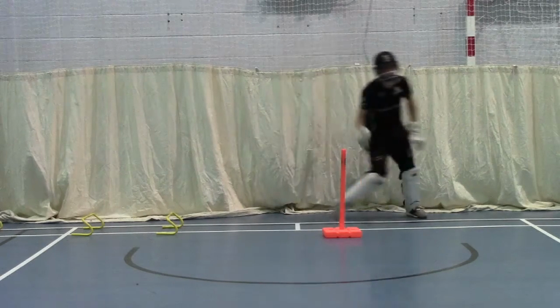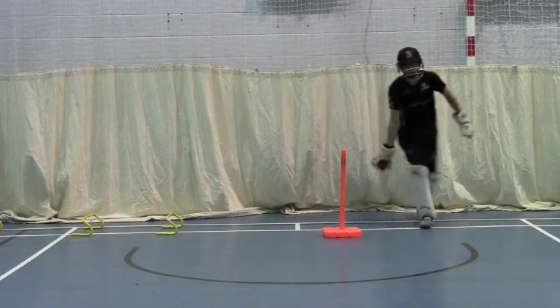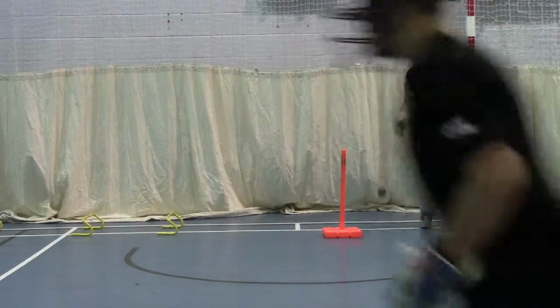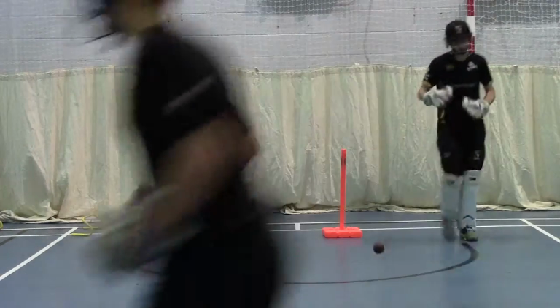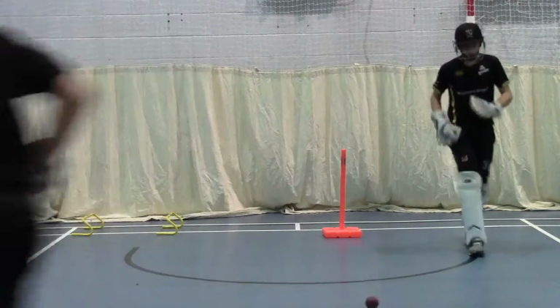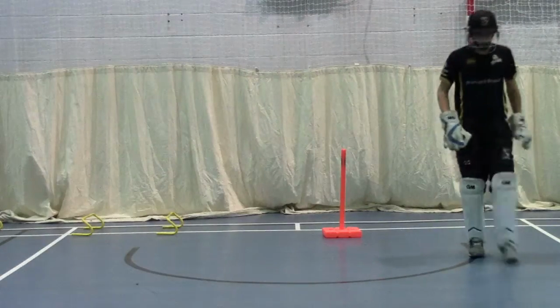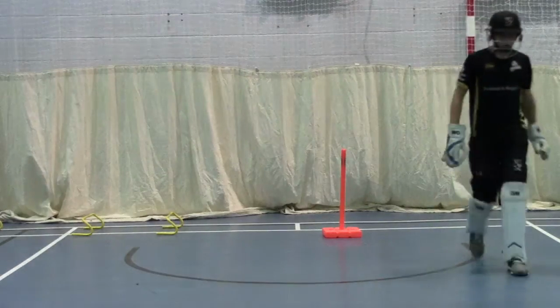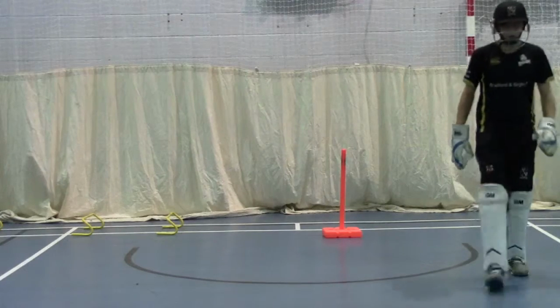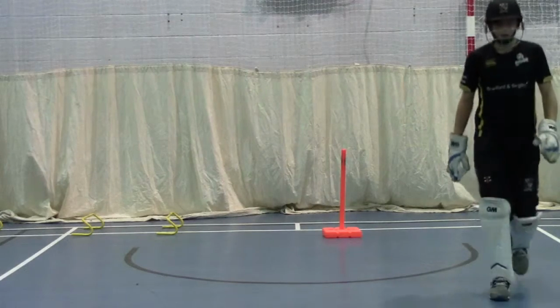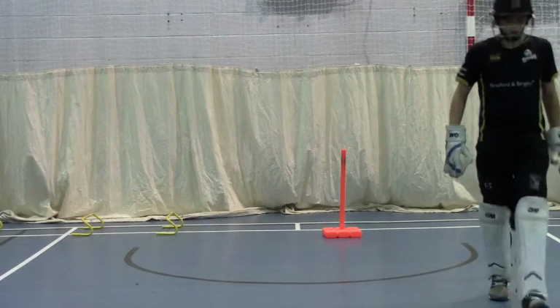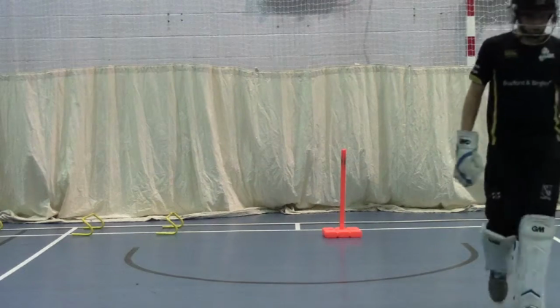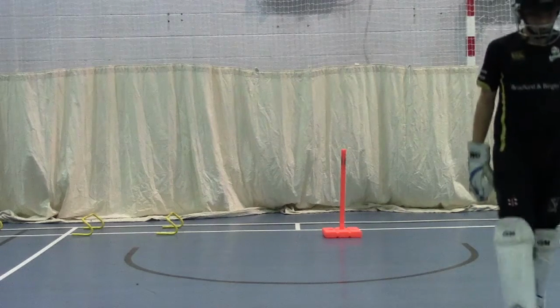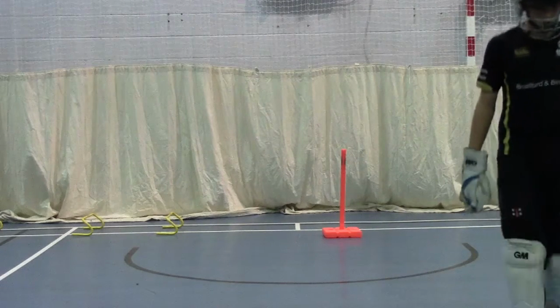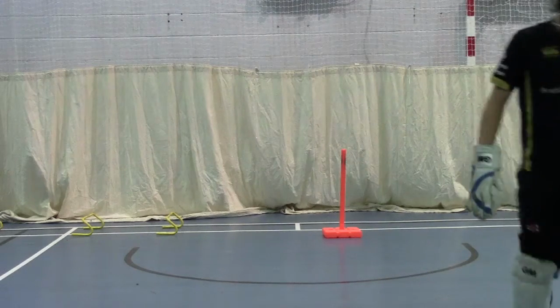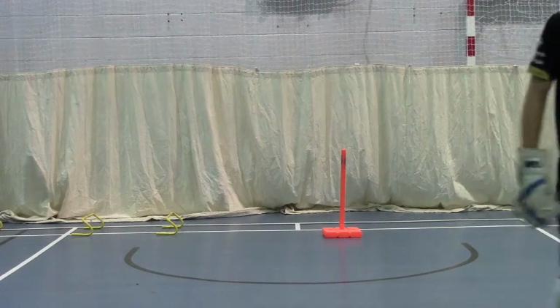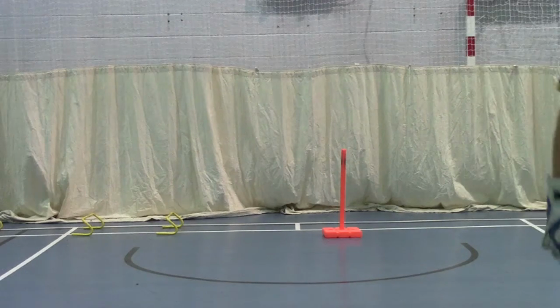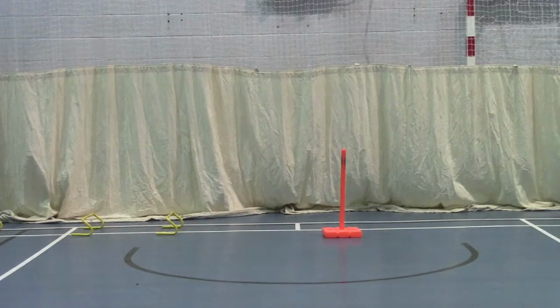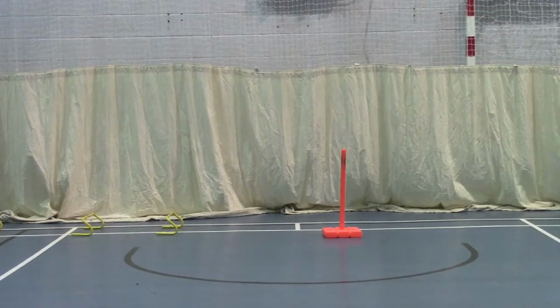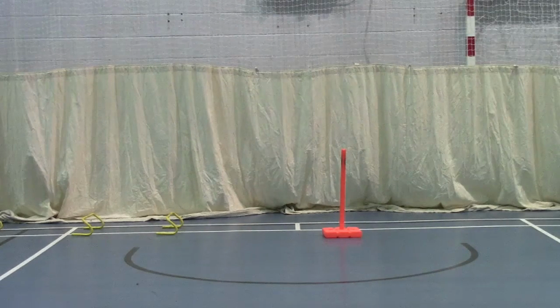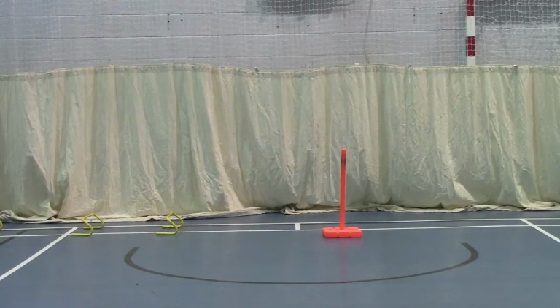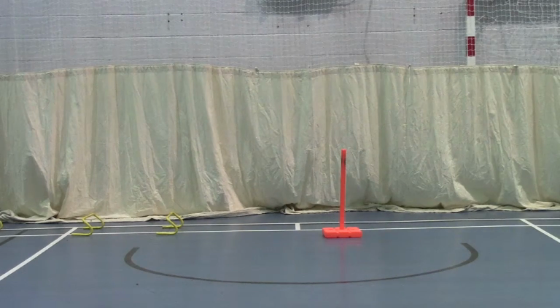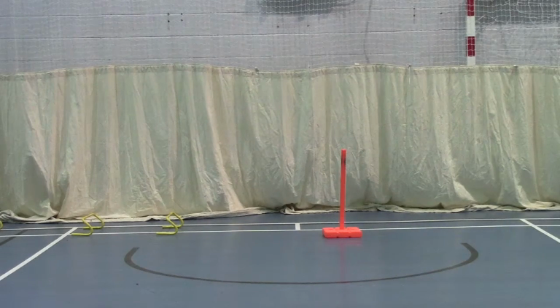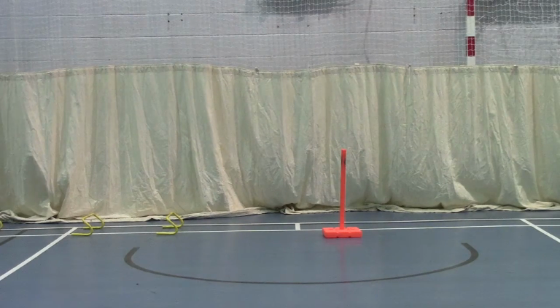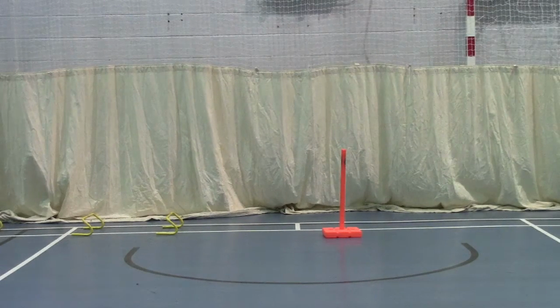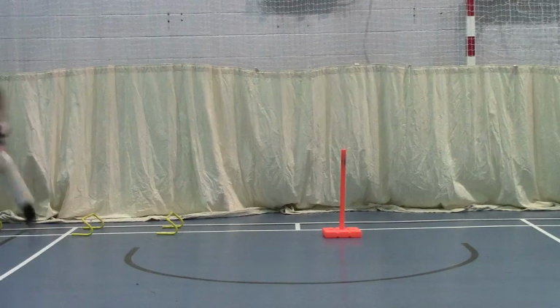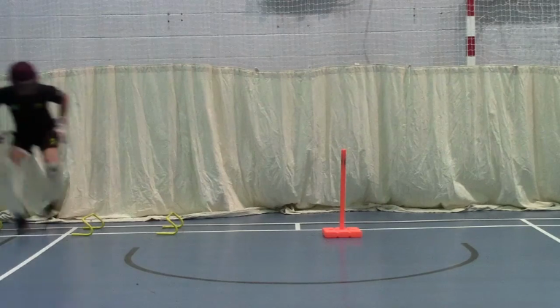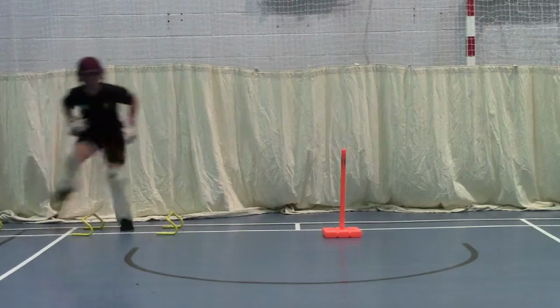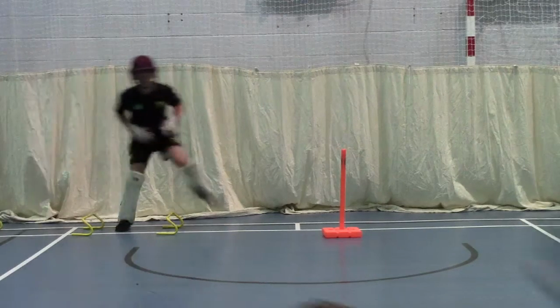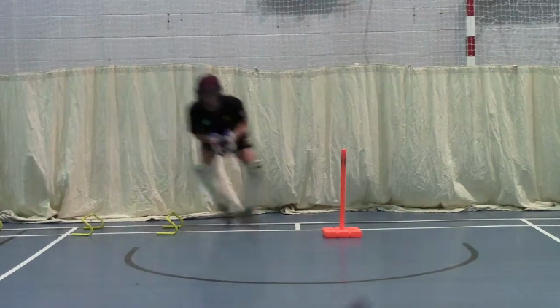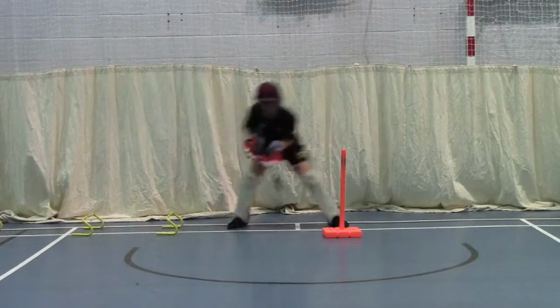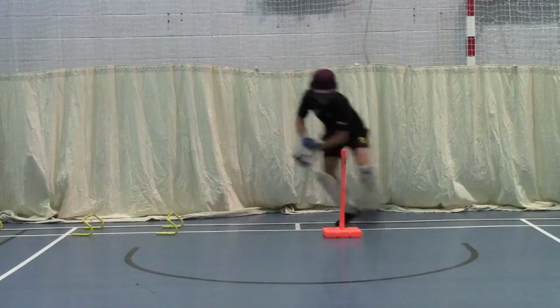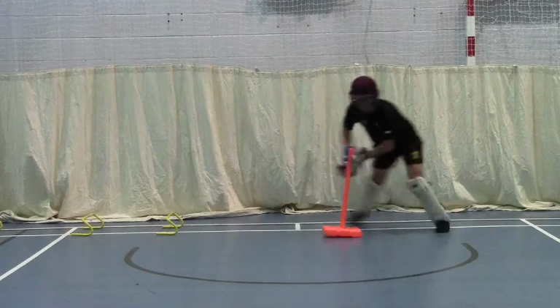Go. Stump, stay low. Make sure you touch them, yeah? That's alright. You've got to get your foot right in the picture. Good. Go.